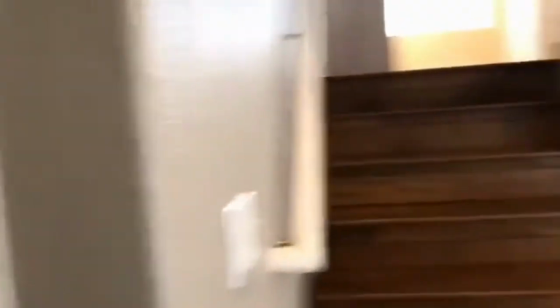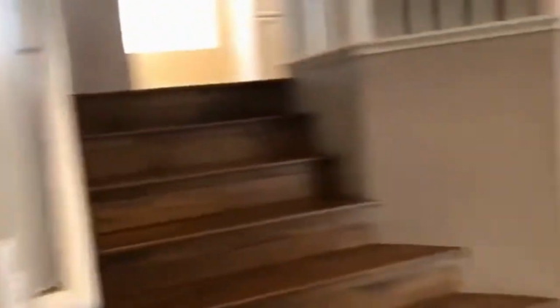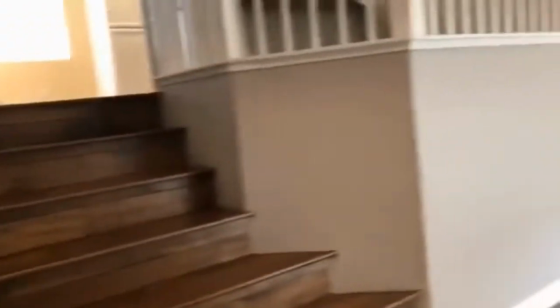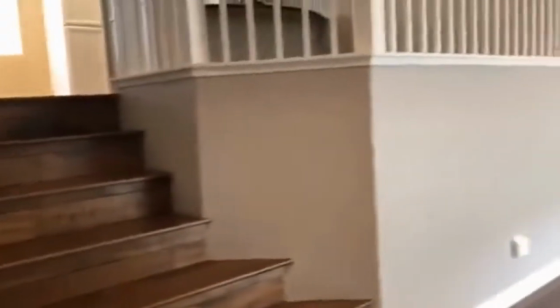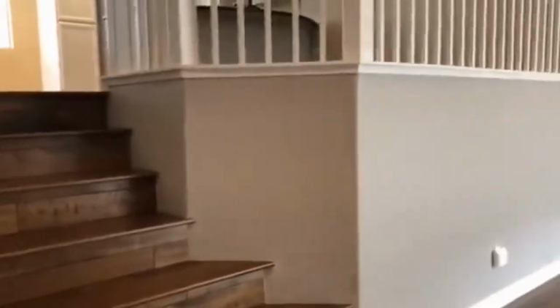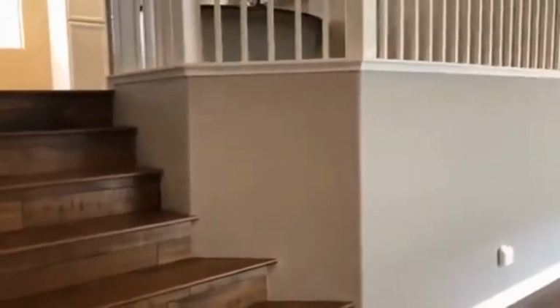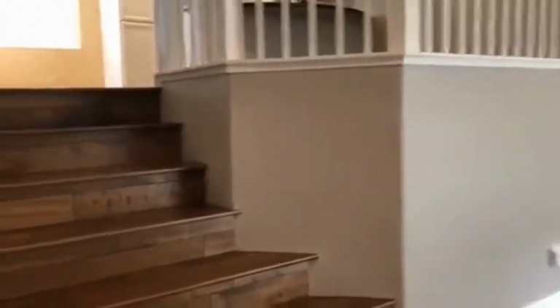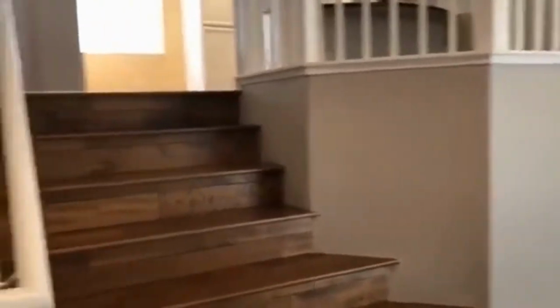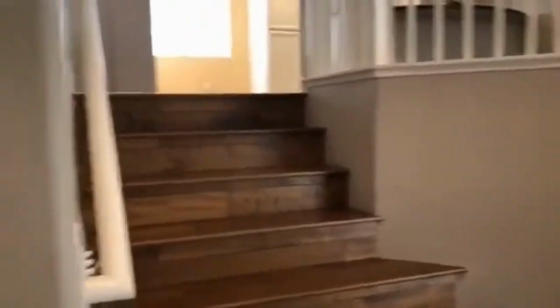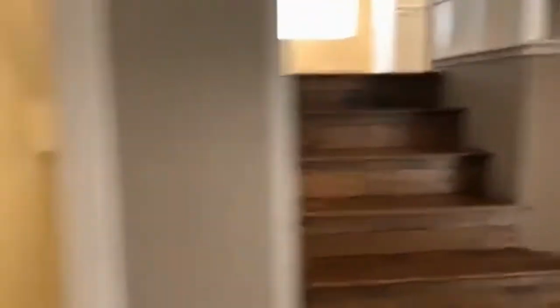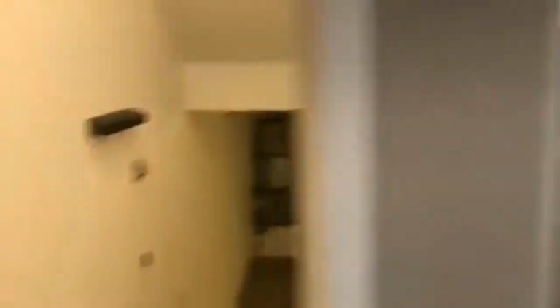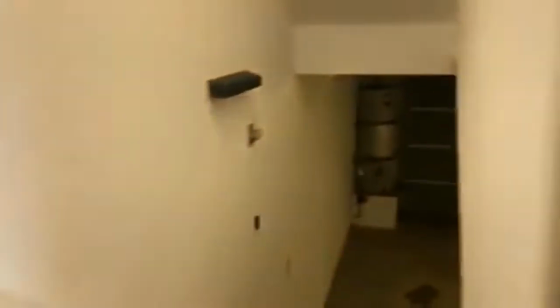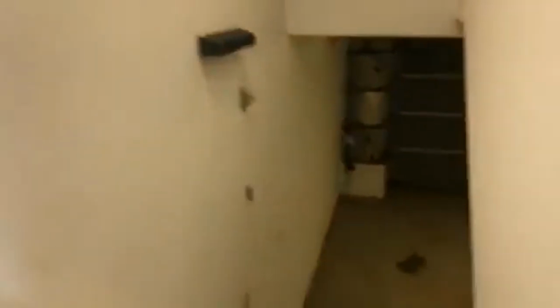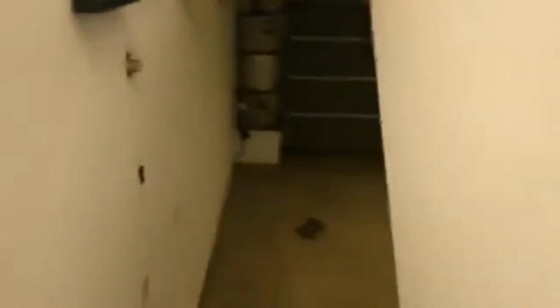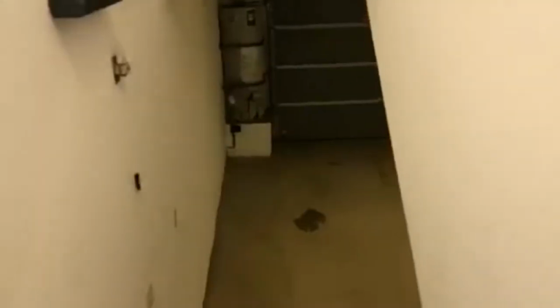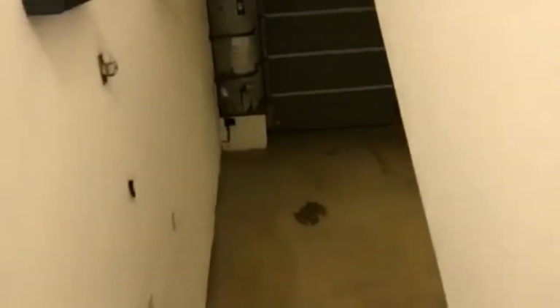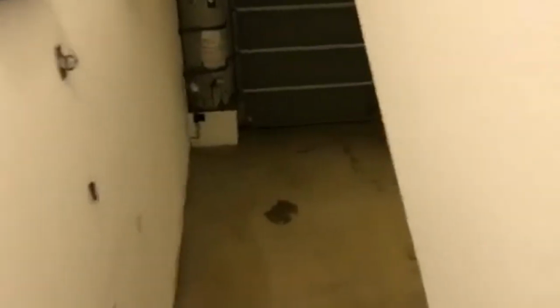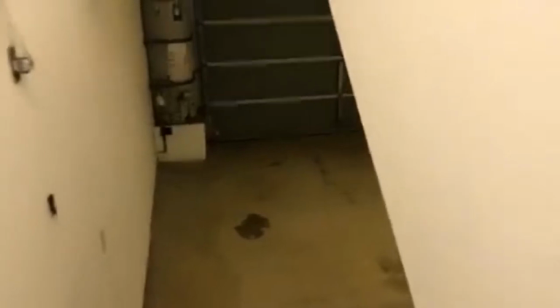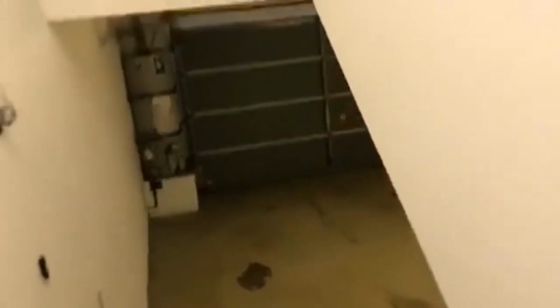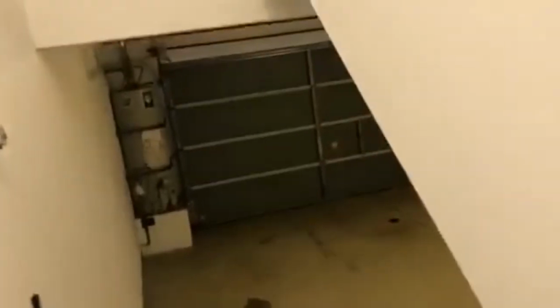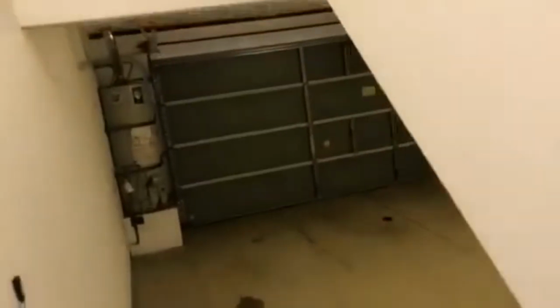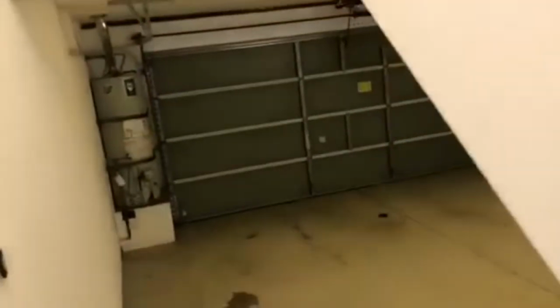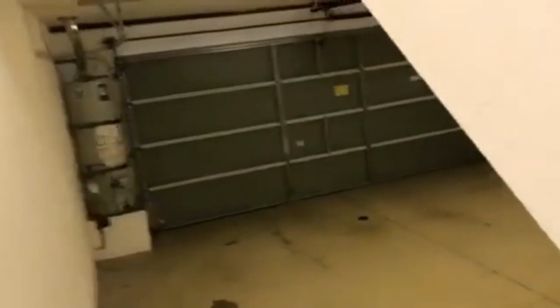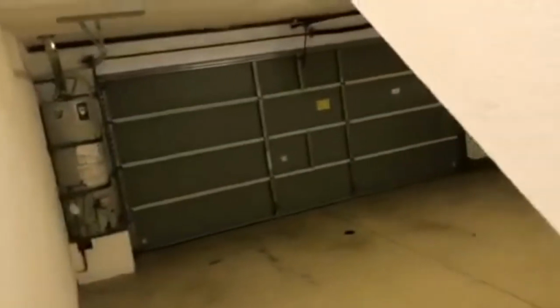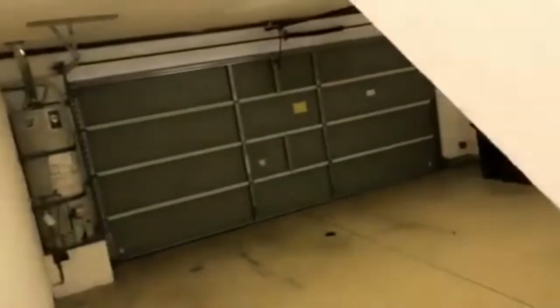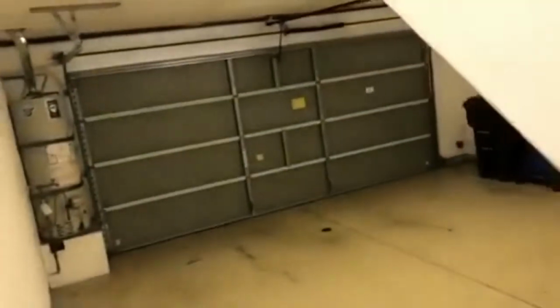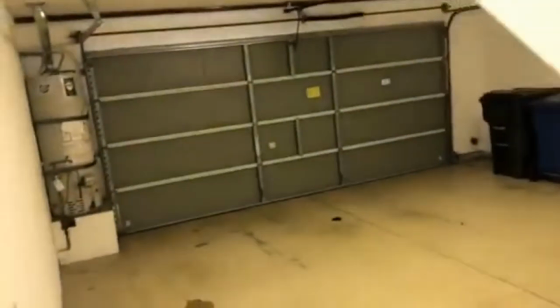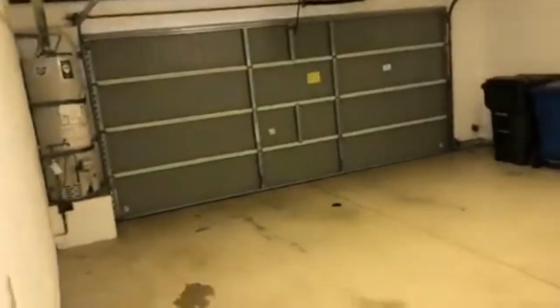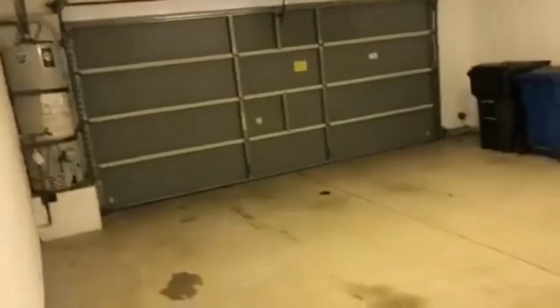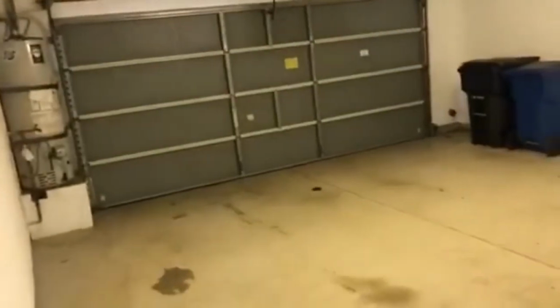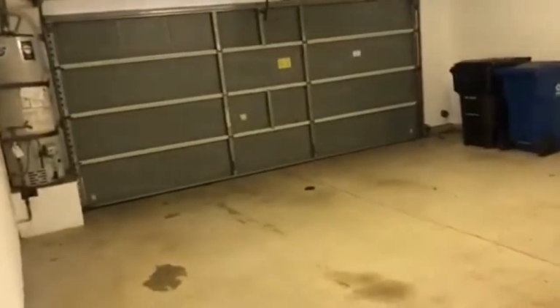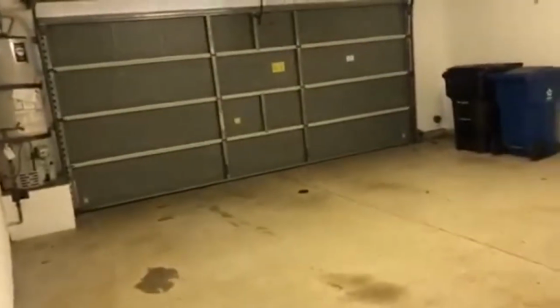The unit has a two-car attached garage. It's very spacious and large.